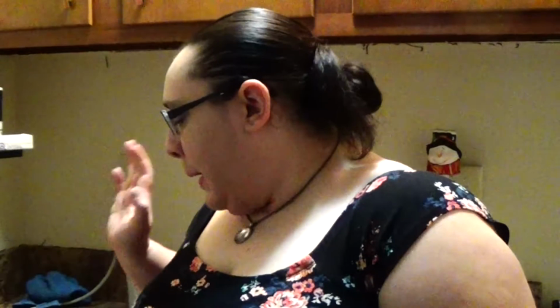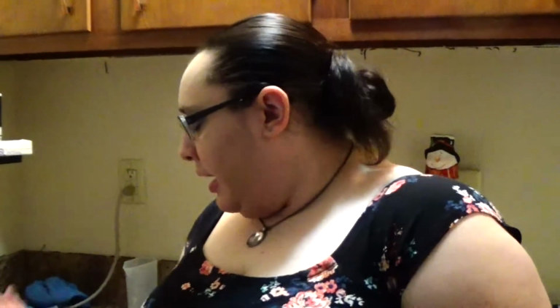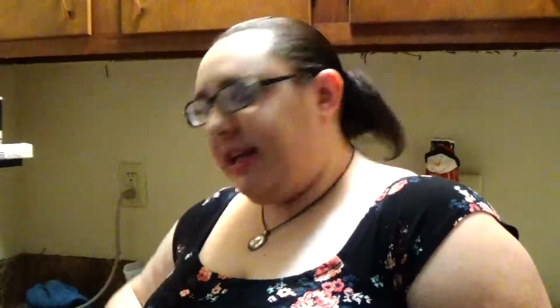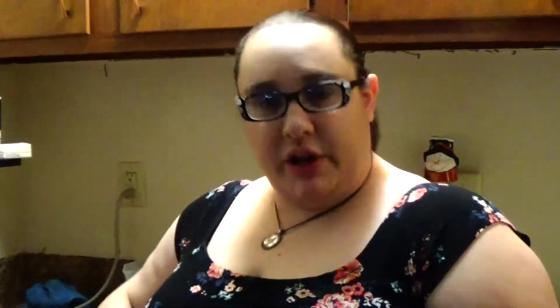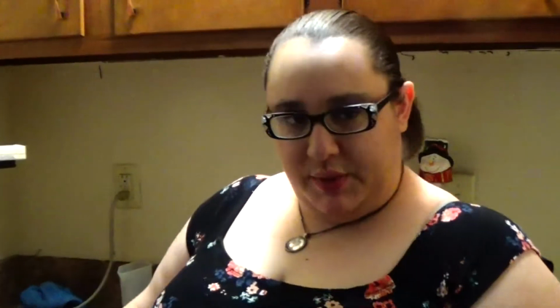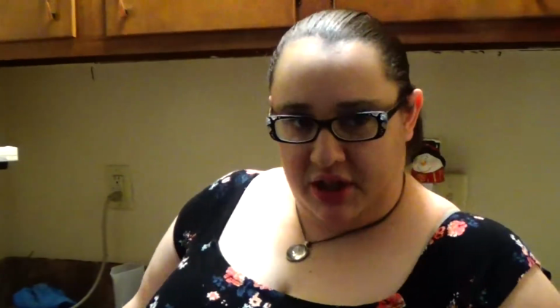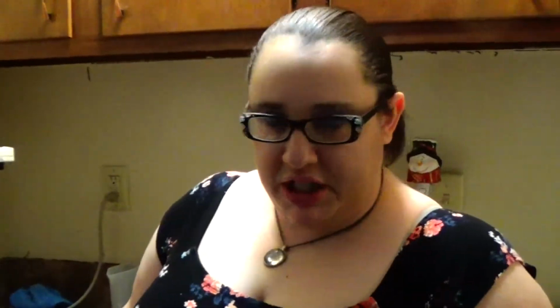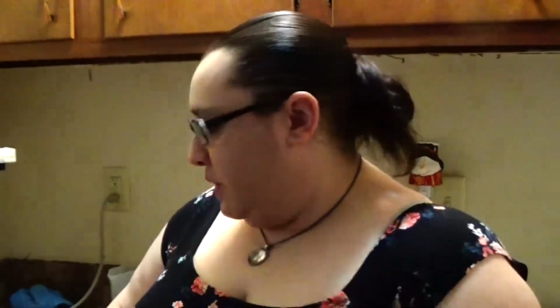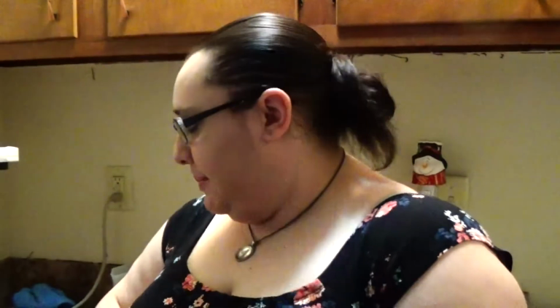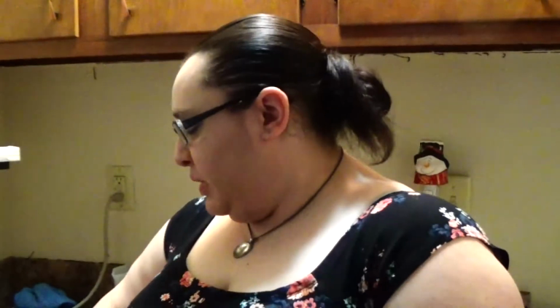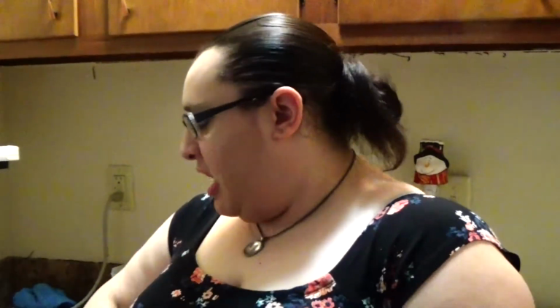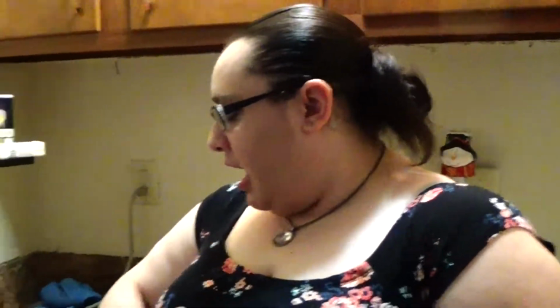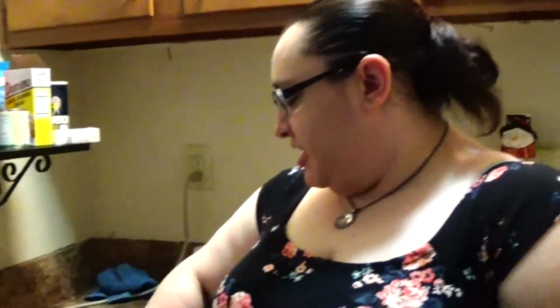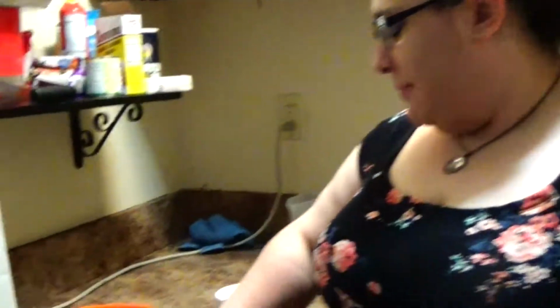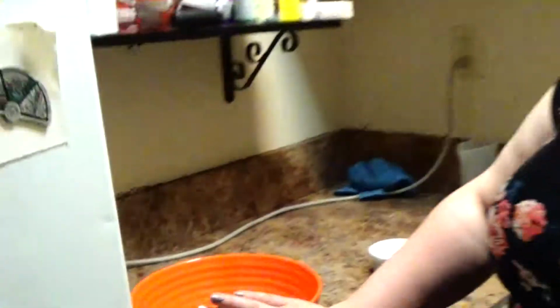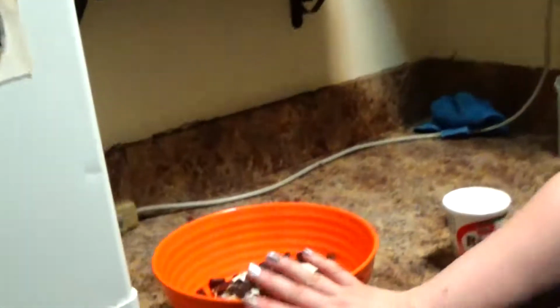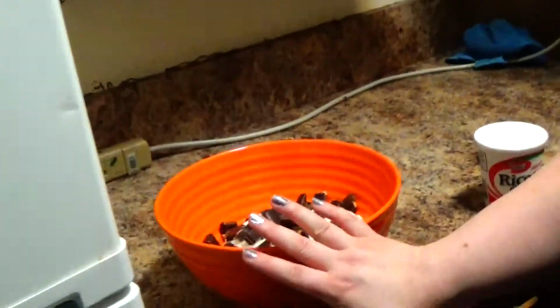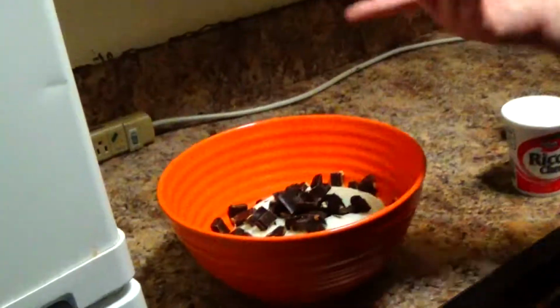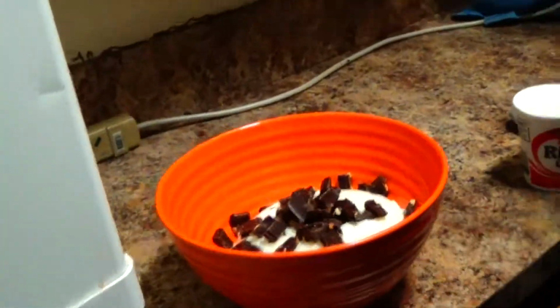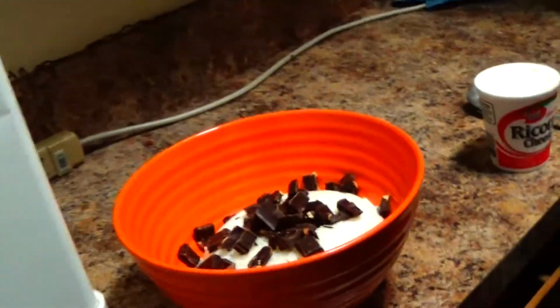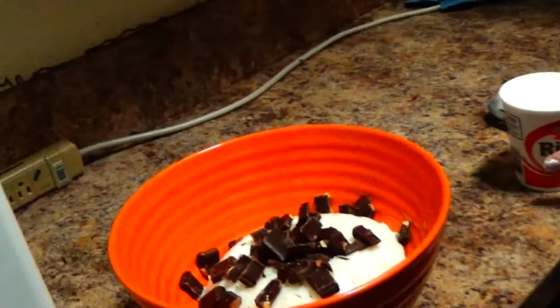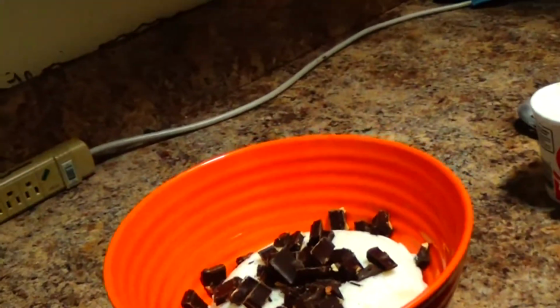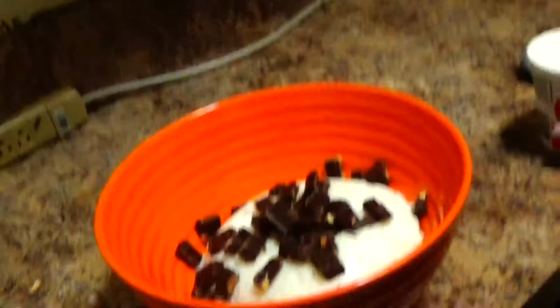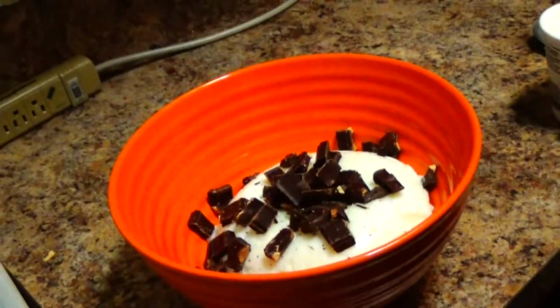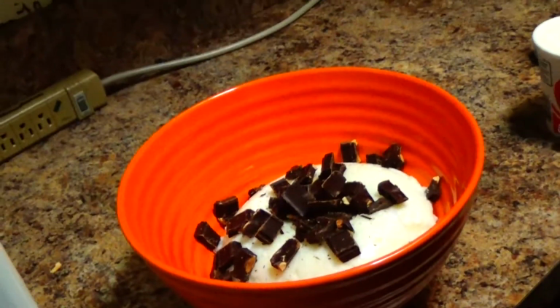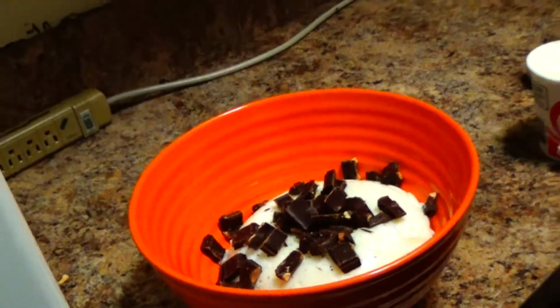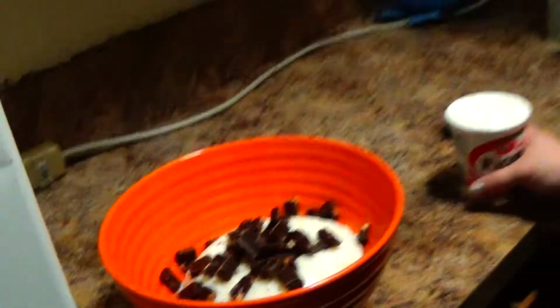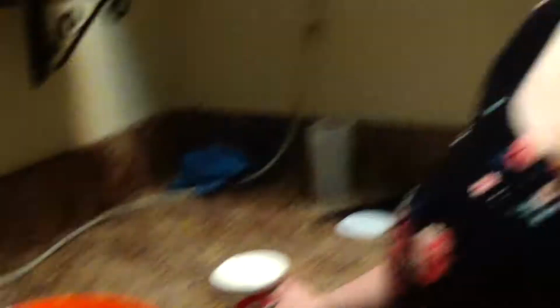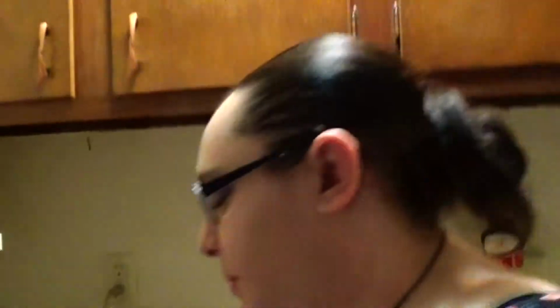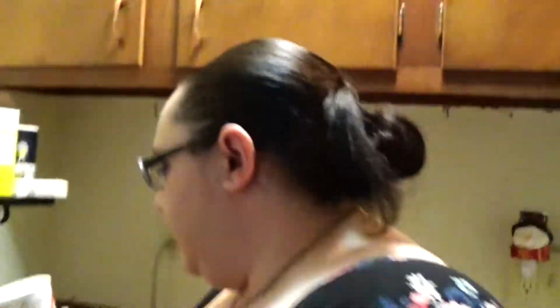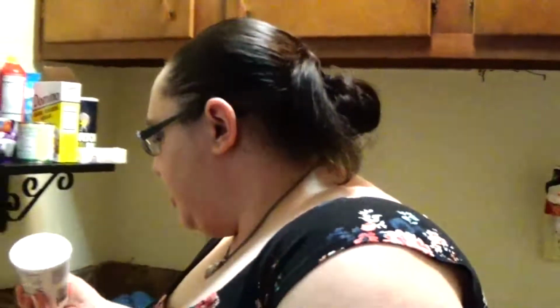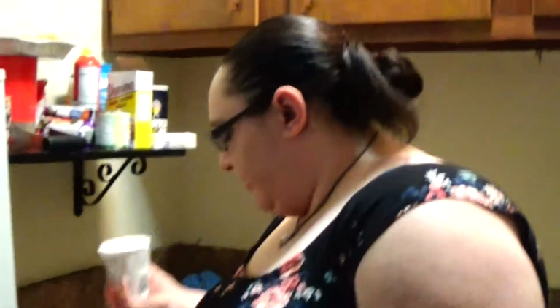You can use chocolate chips if you want, but I use just chopped up dark chocolate. This one has almonds. You can use whatever you want — it's all up to you, personal preference.